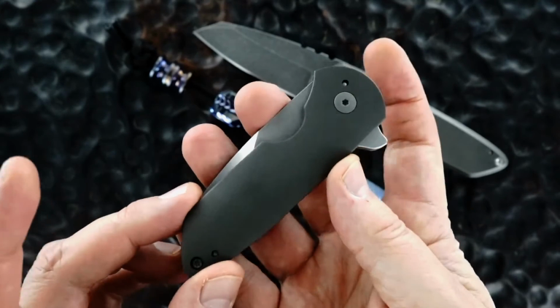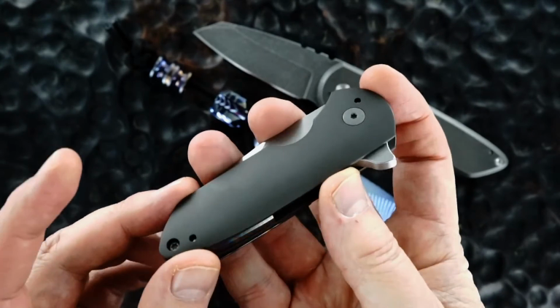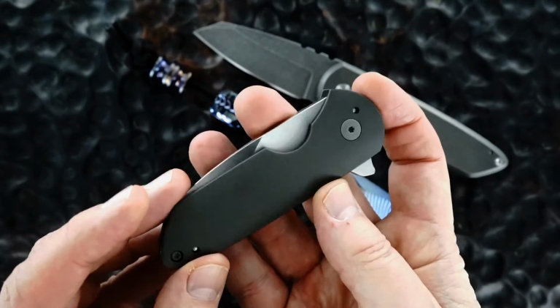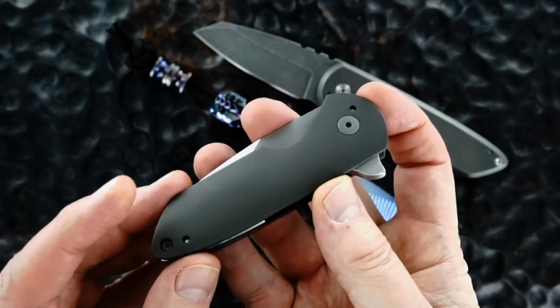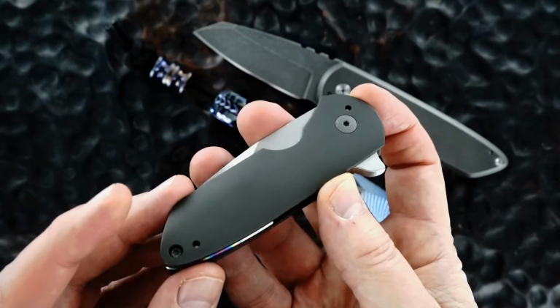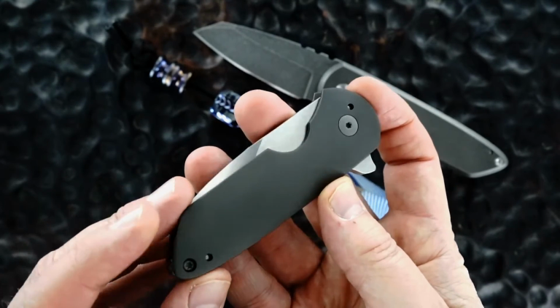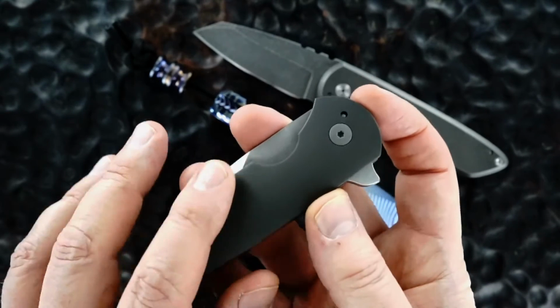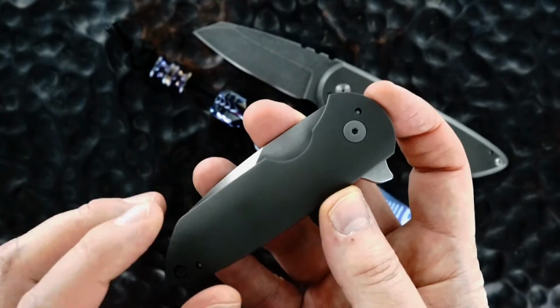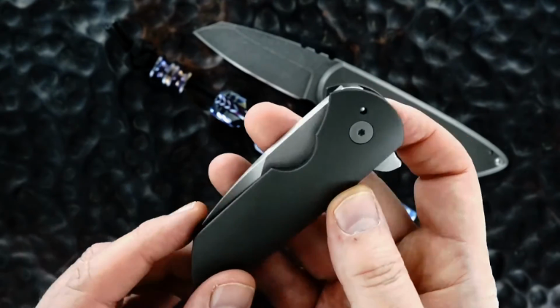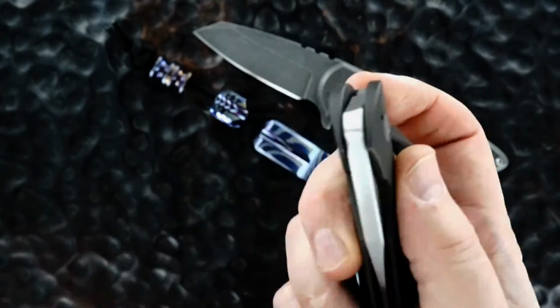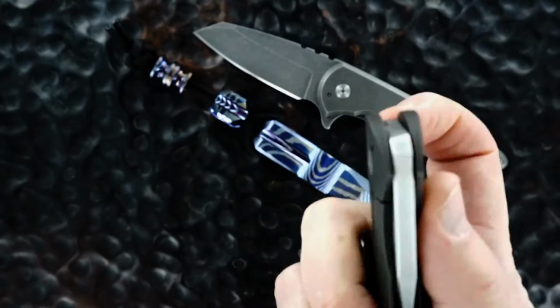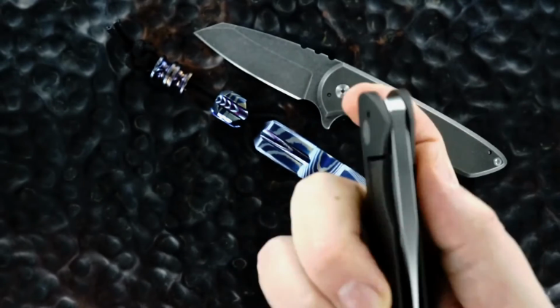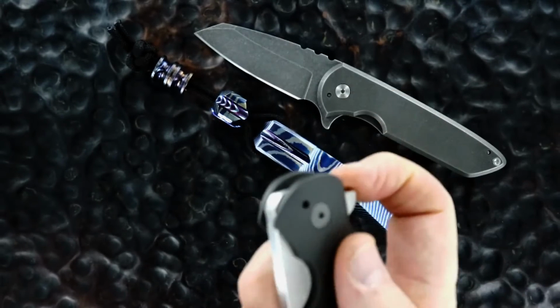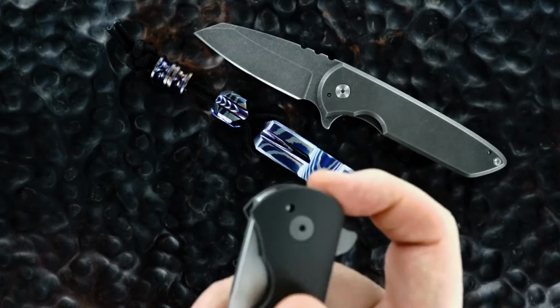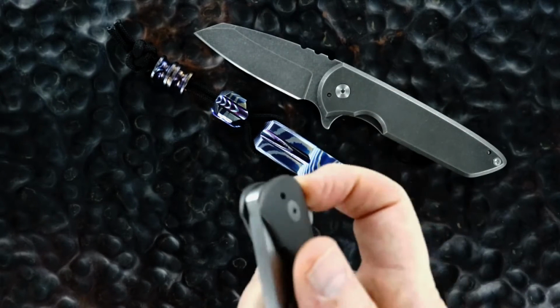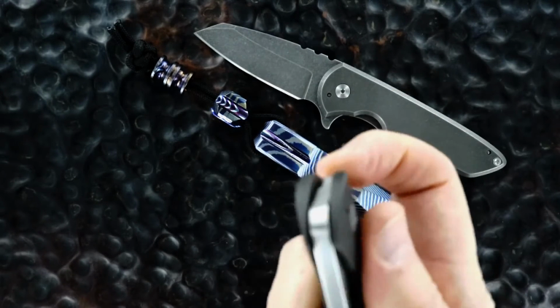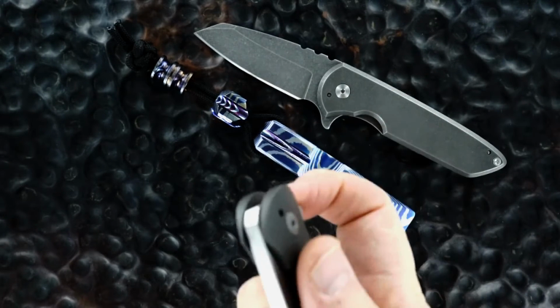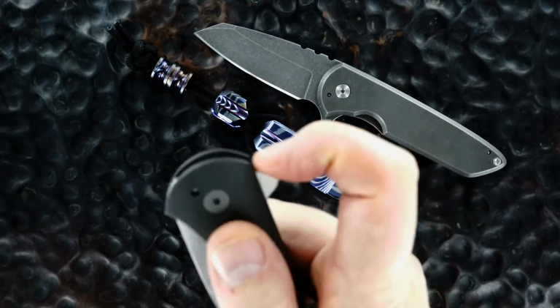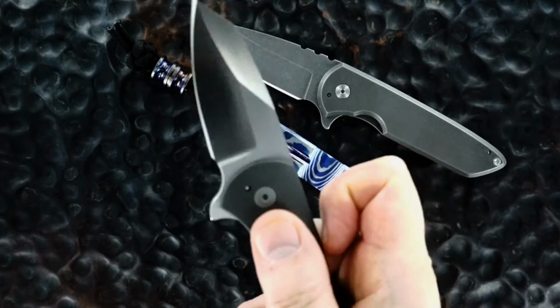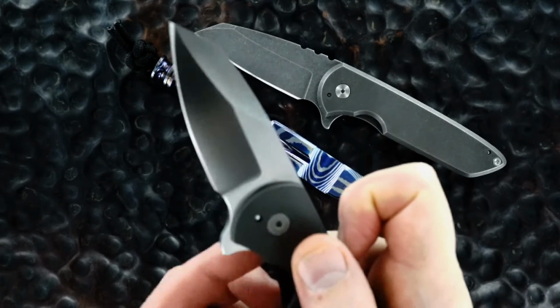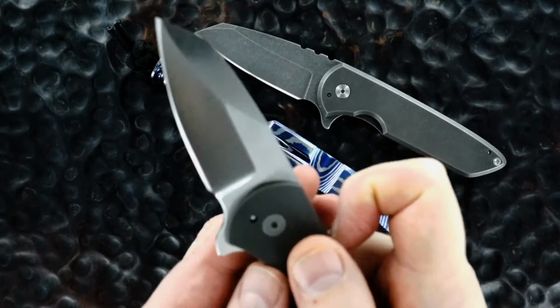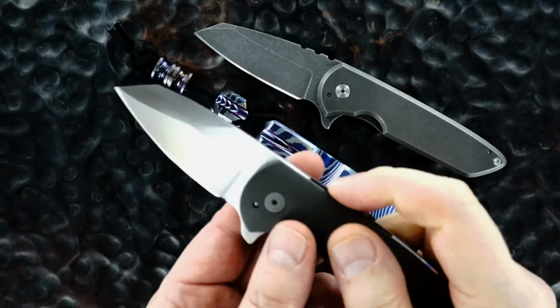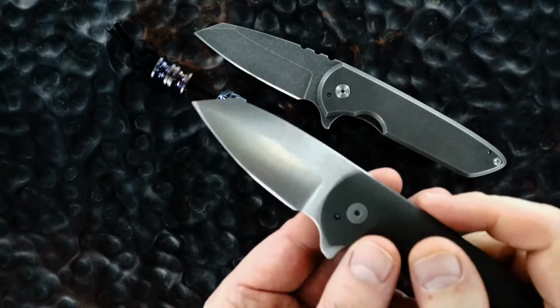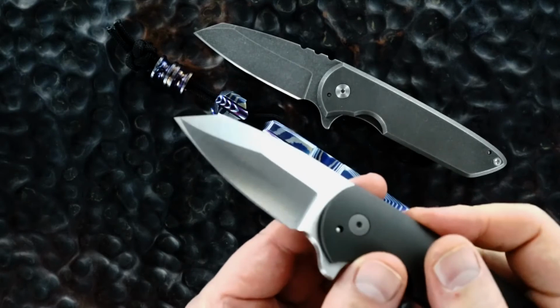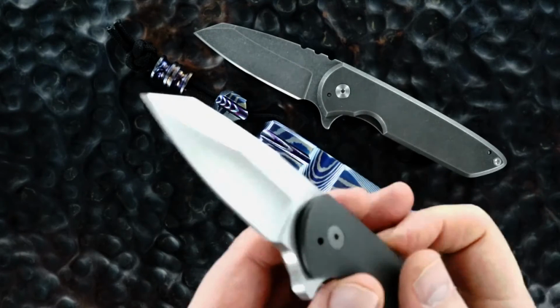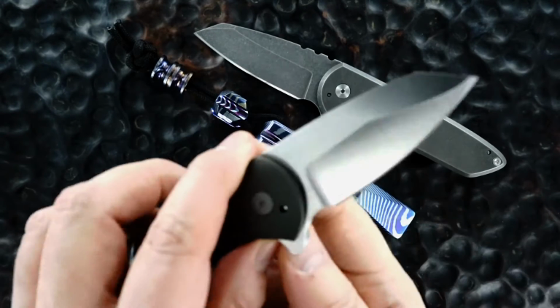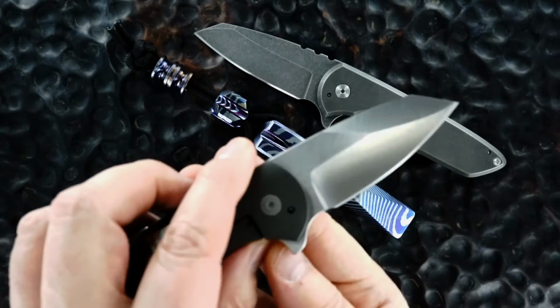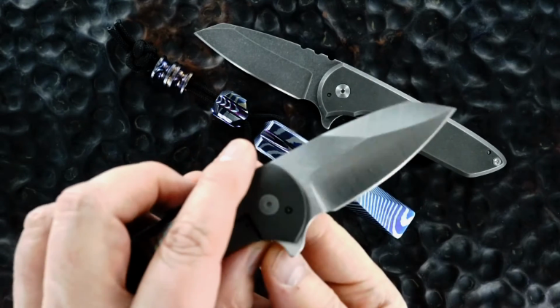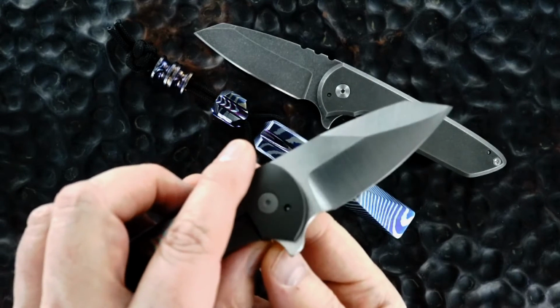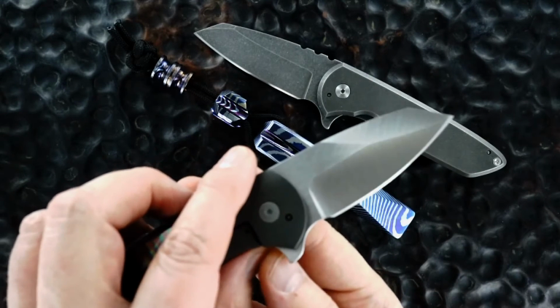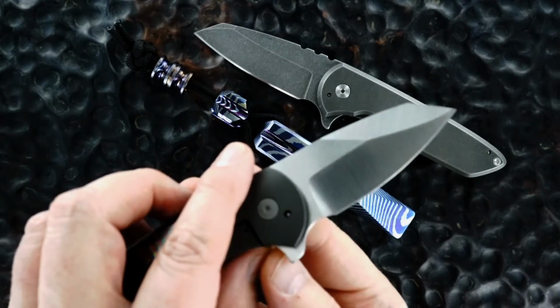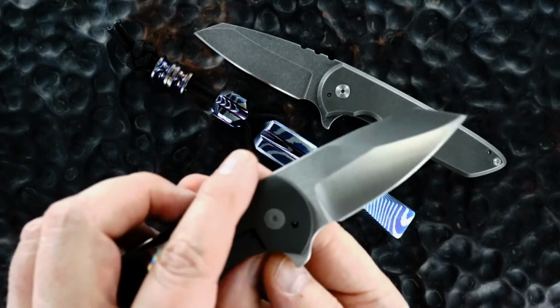It has titanium bolsters with a fine bead blast finish. It flips great — it's a little bit small in hand, but it flips great. Satin finished blade with a great swedge.